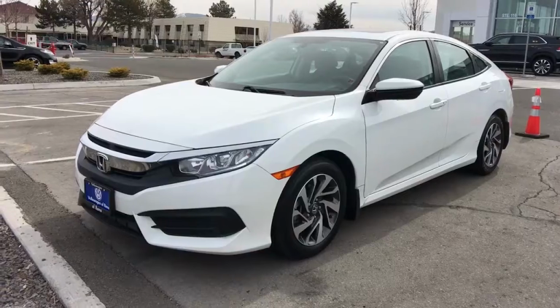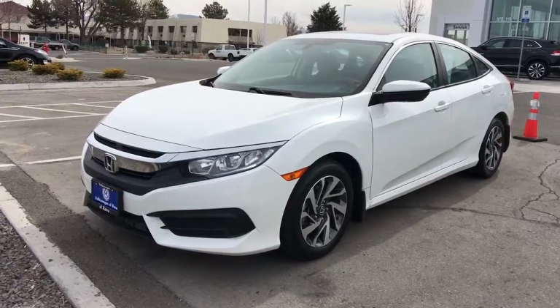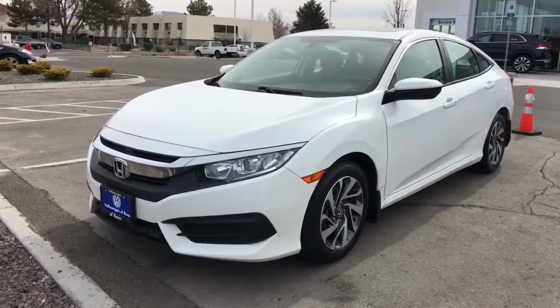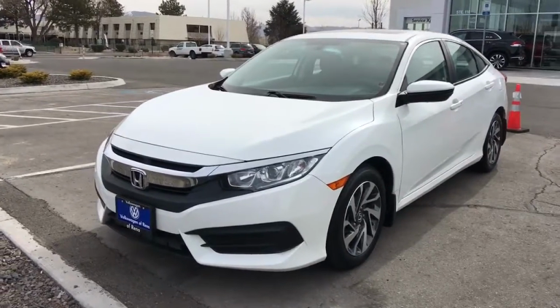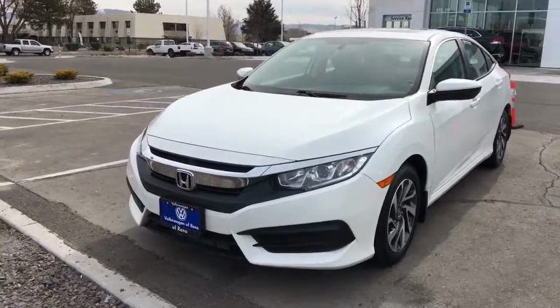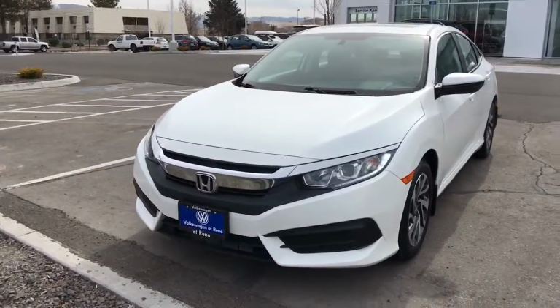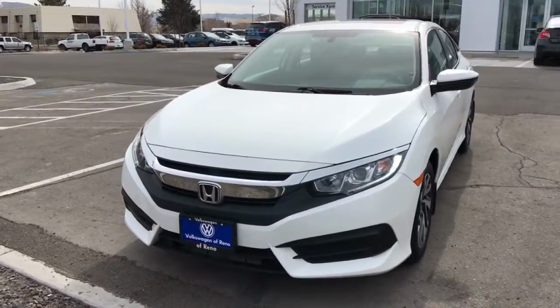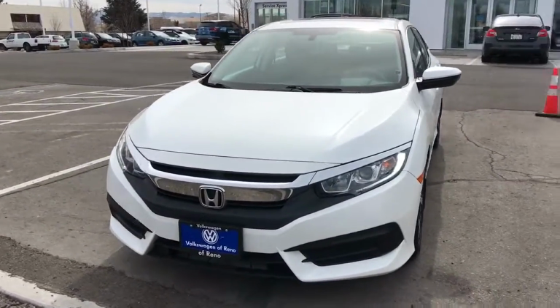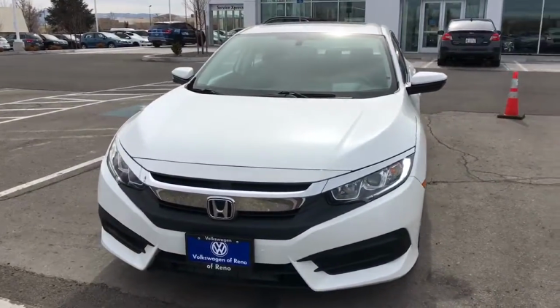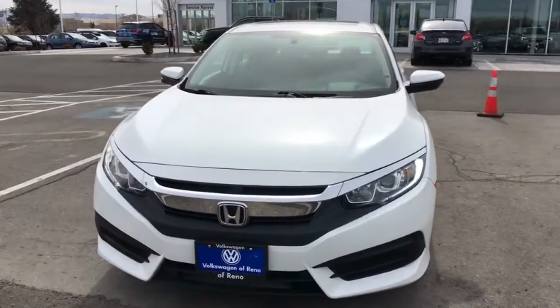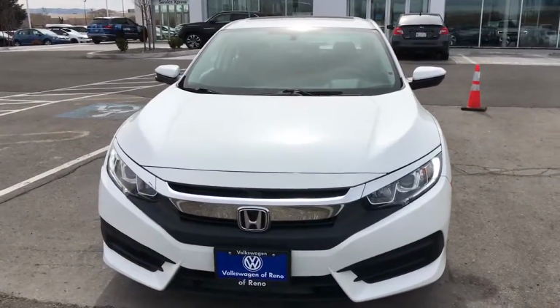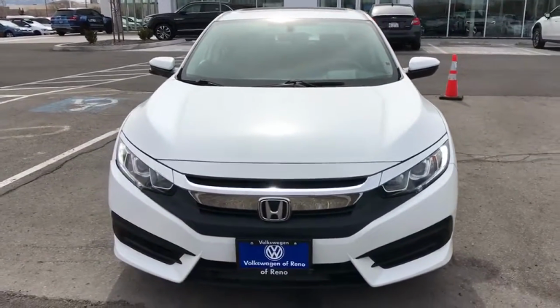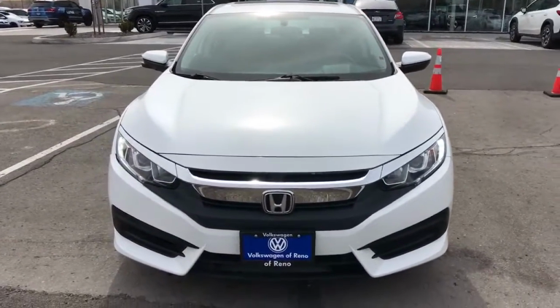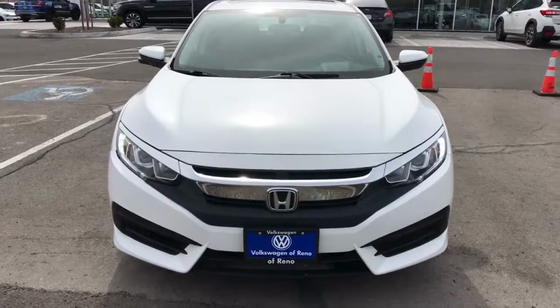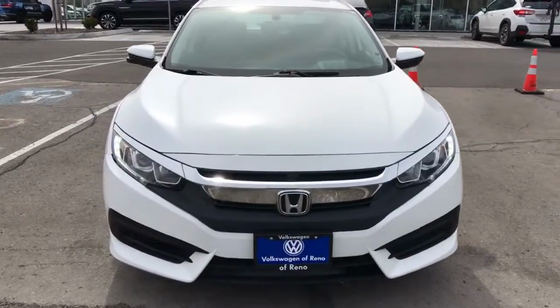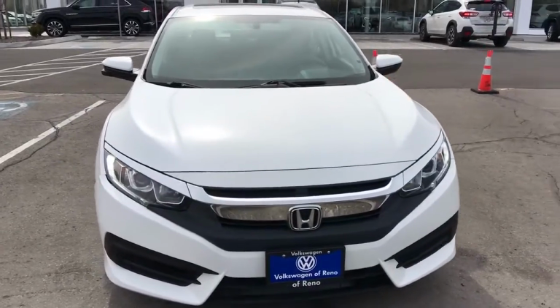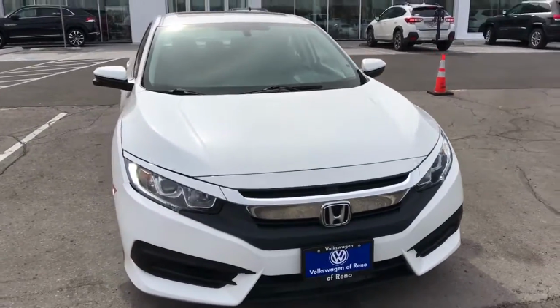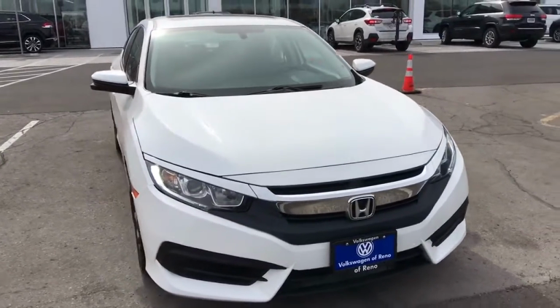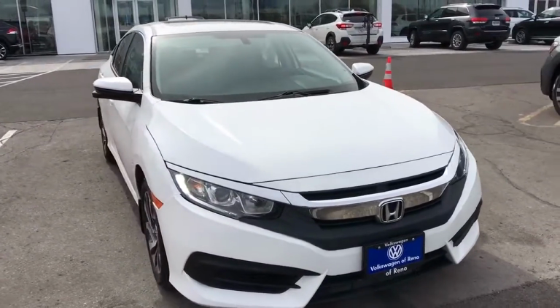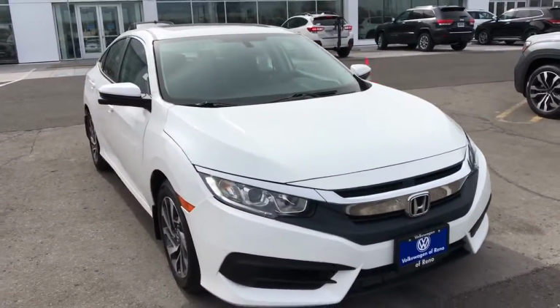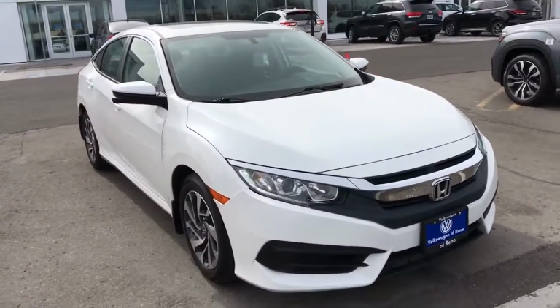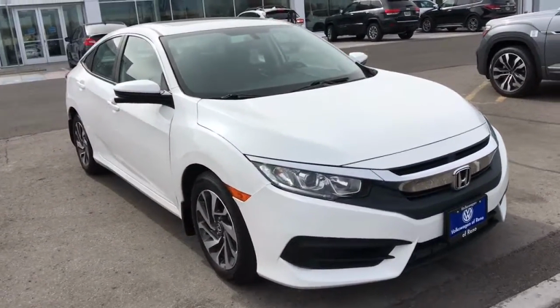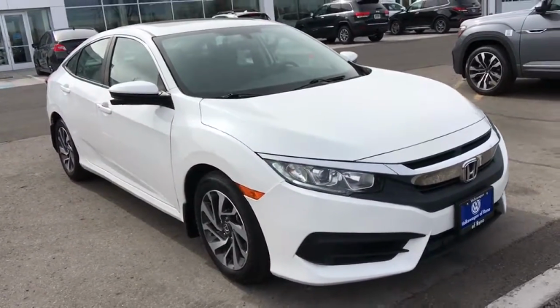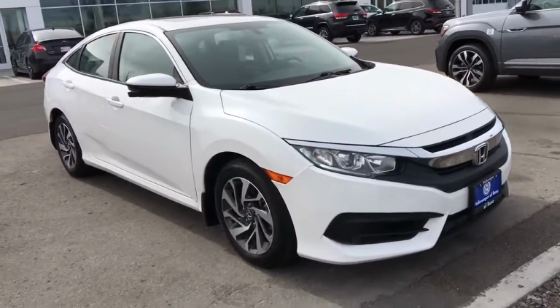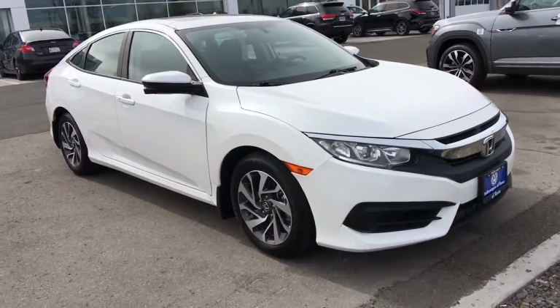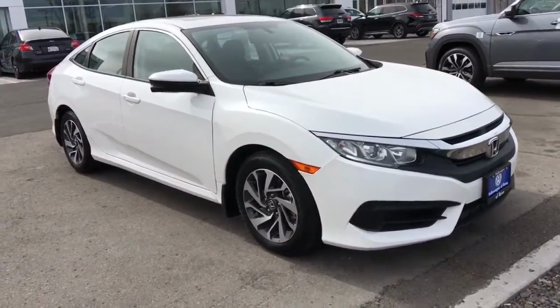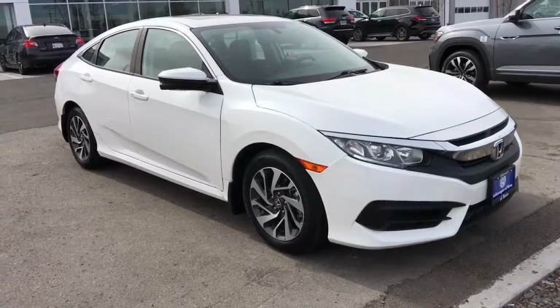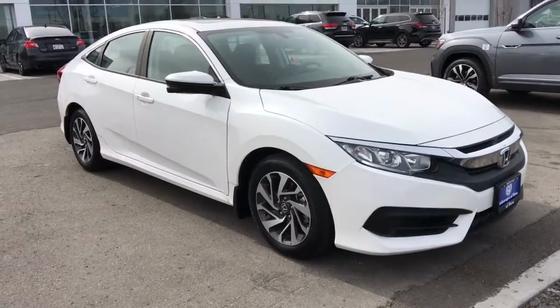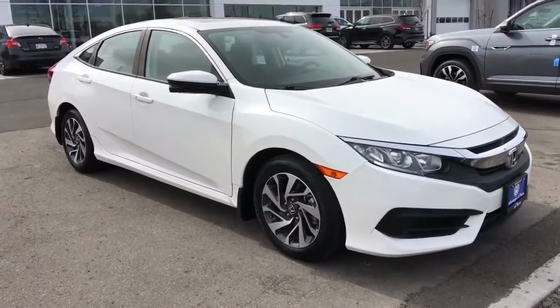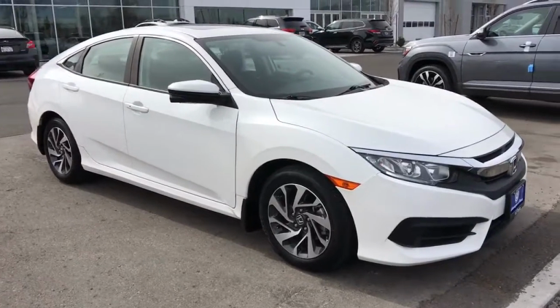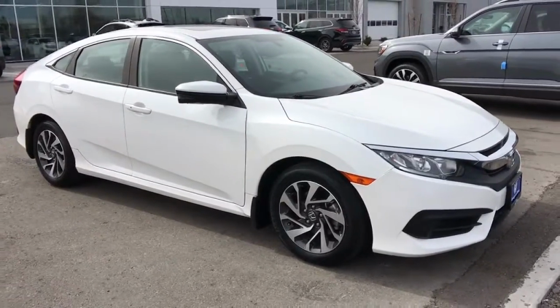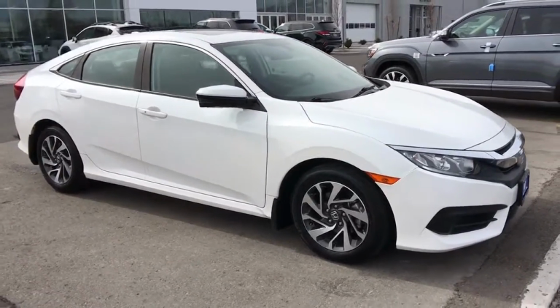You're gonna love the 2018 Honda Civic. This vehicle still has fewer than 40,000 miles on the clock, so it won't last long. This Civic Coupe sets the standard for comfort, convenience, and performance.